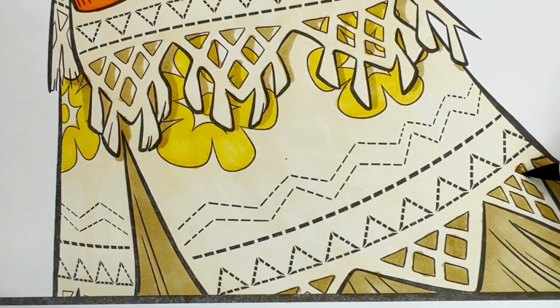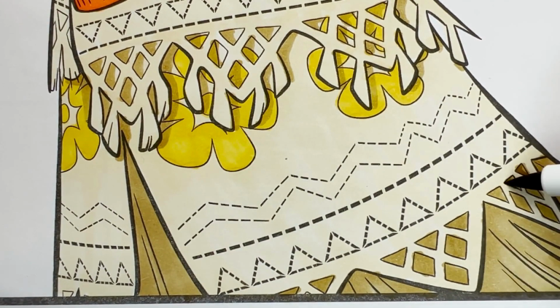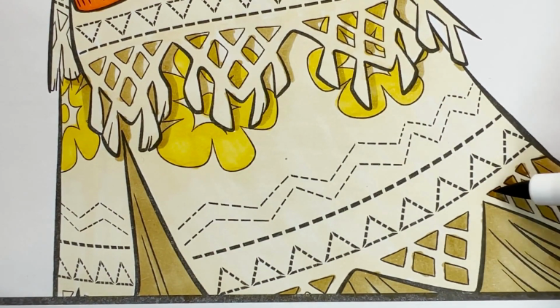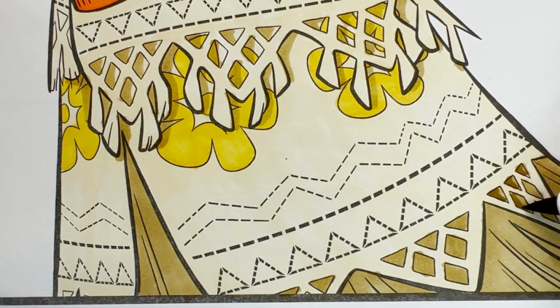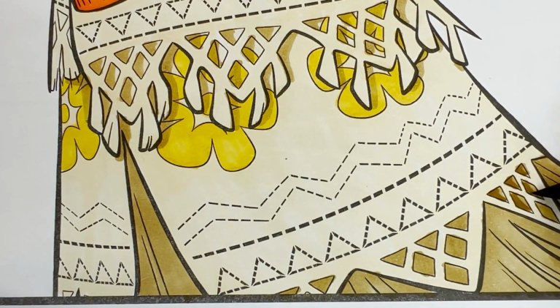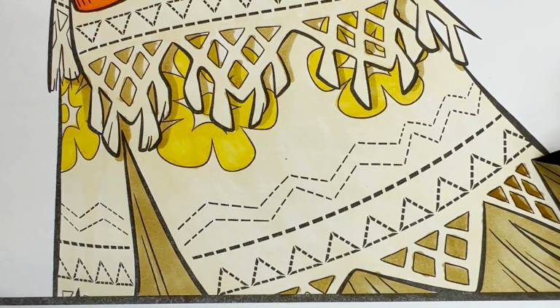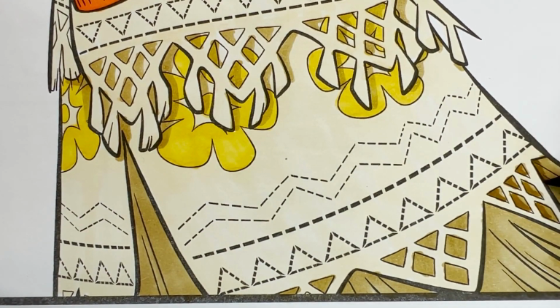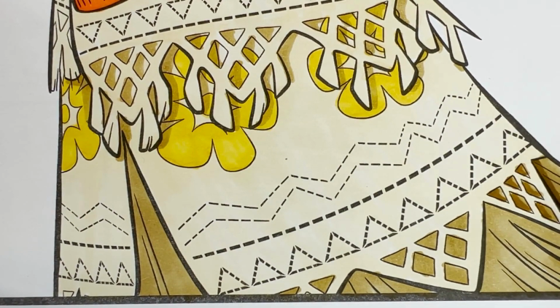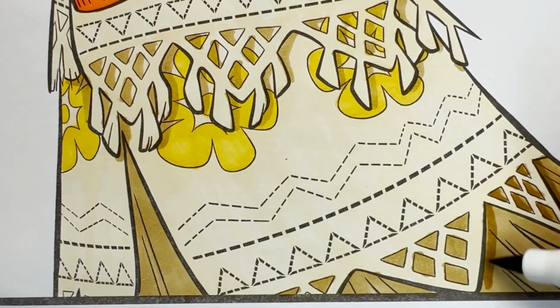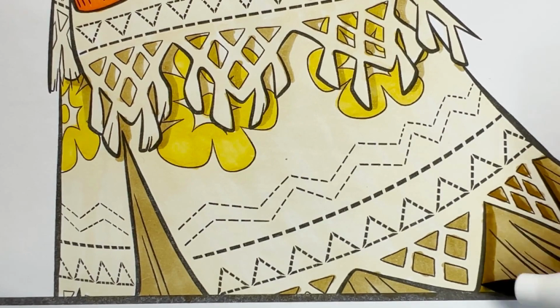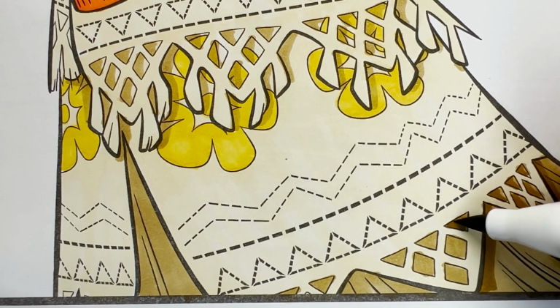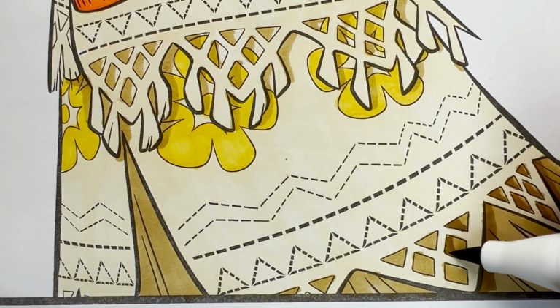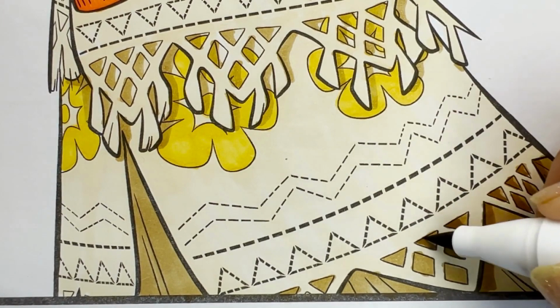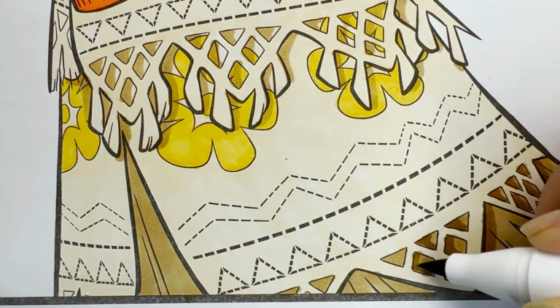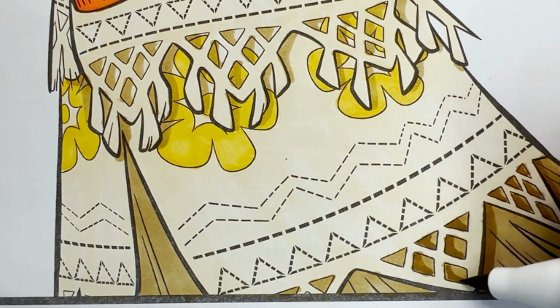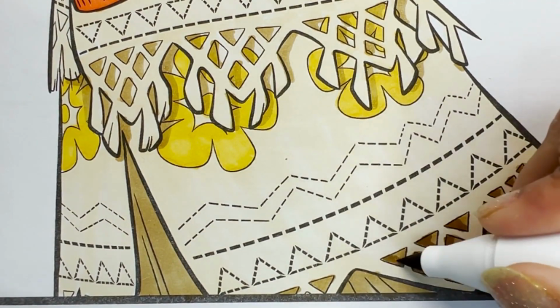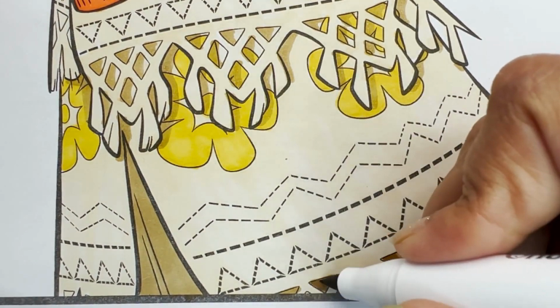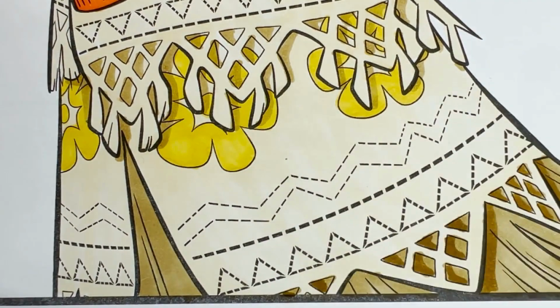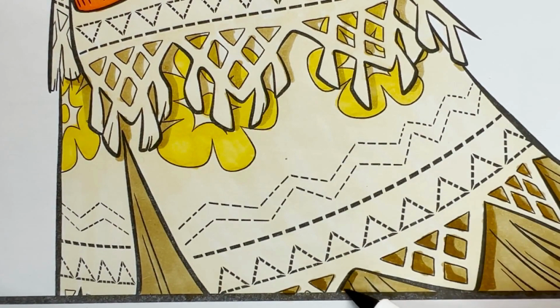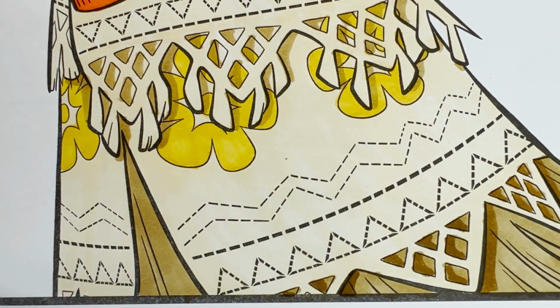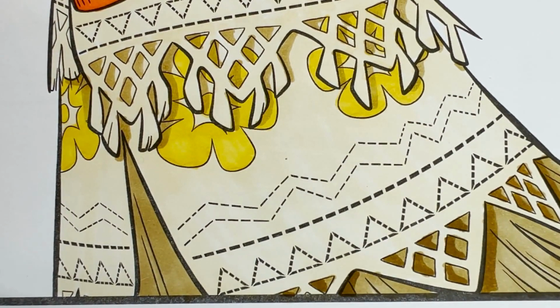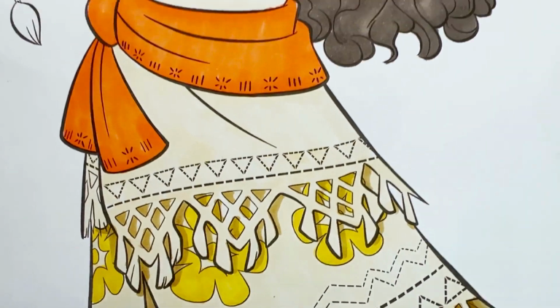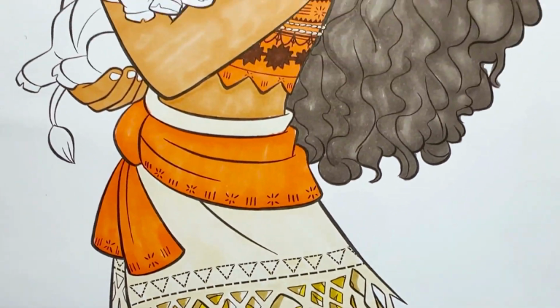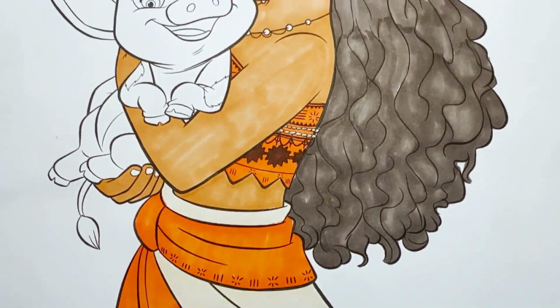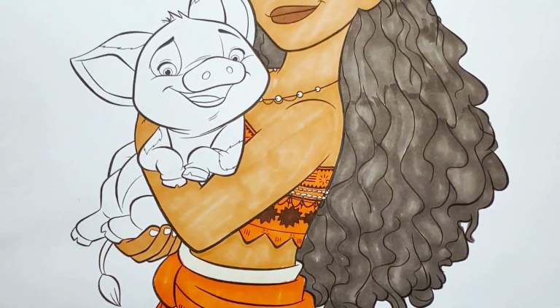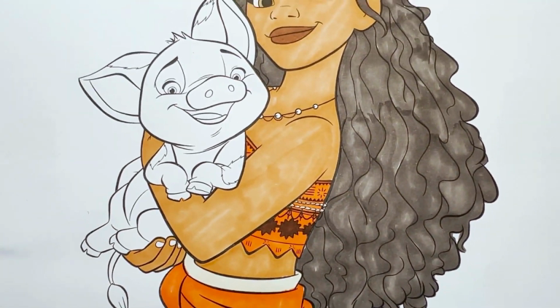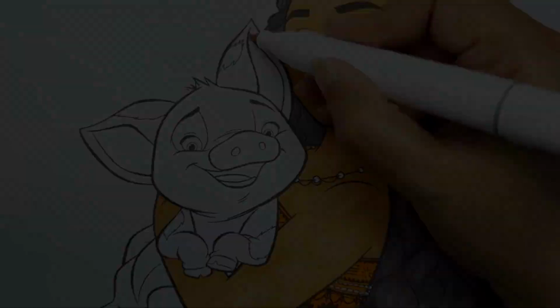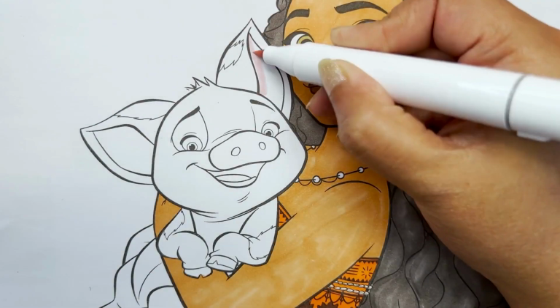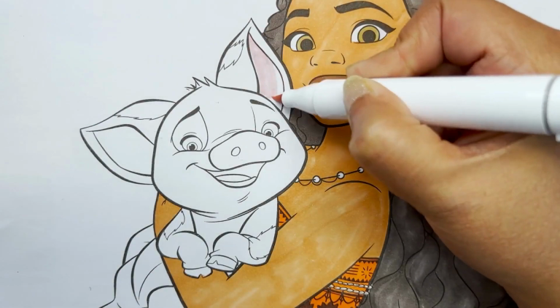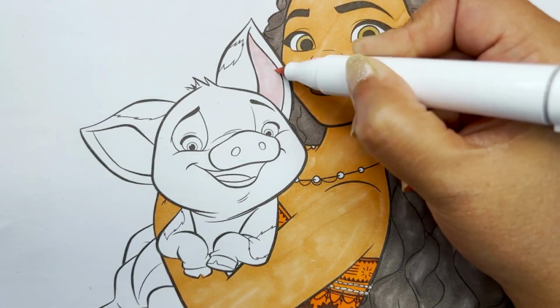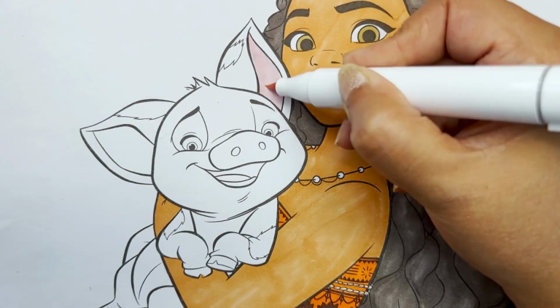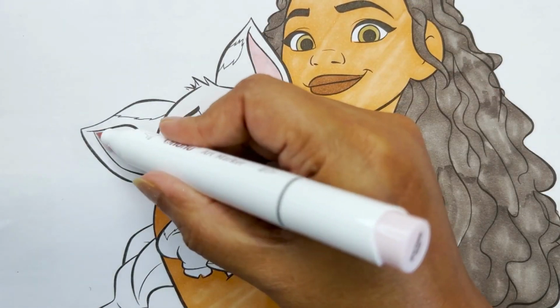Shading is so much fun. Just a little bit of shading can make the picture look so much more real. Finally, let's color Pua now.